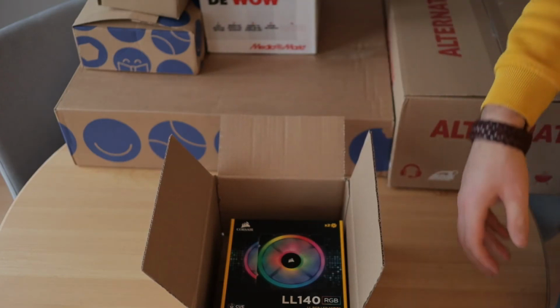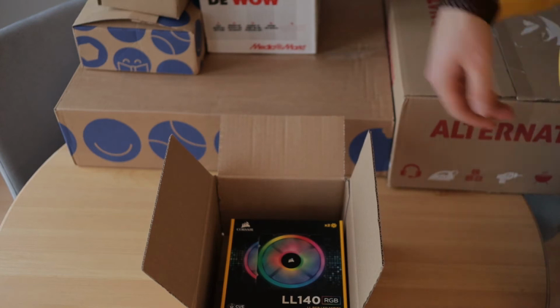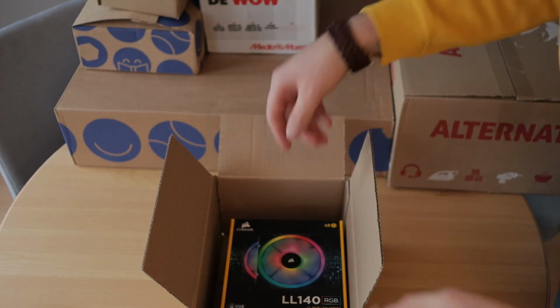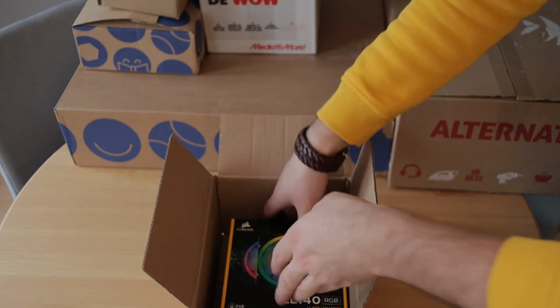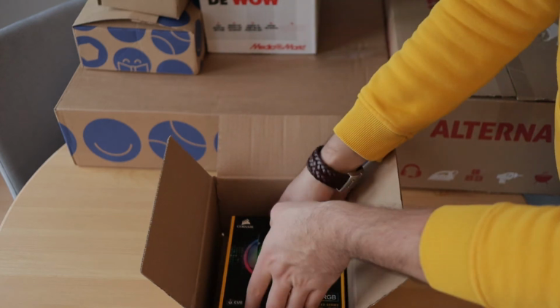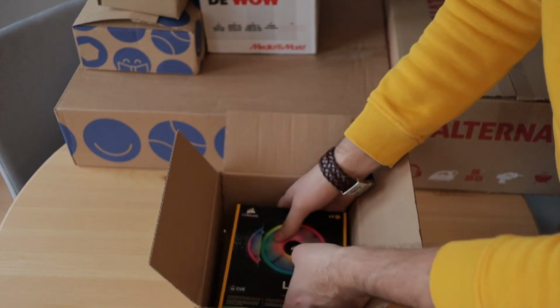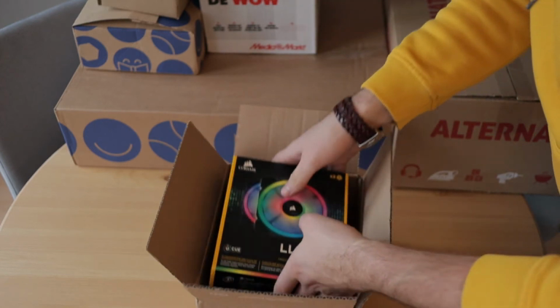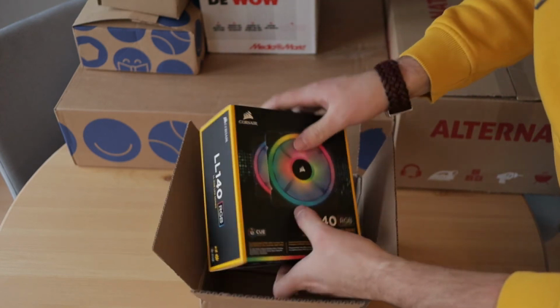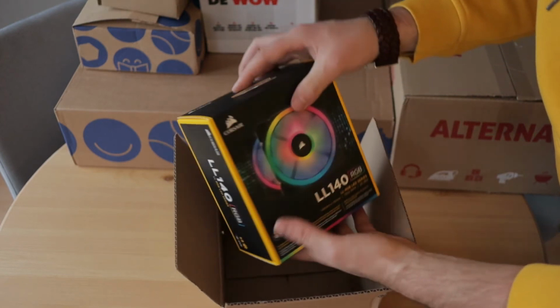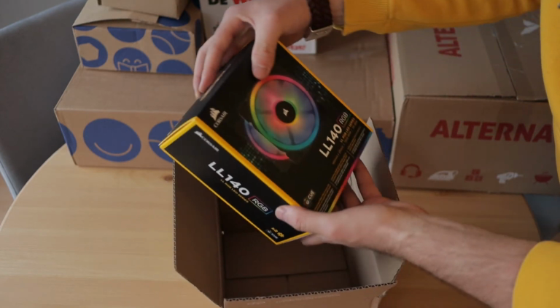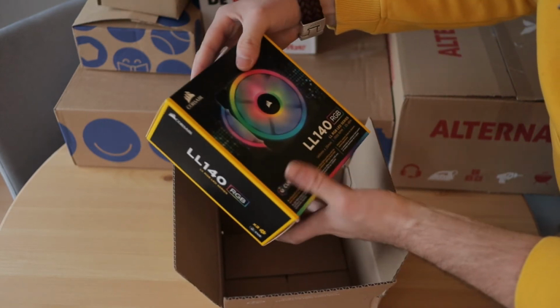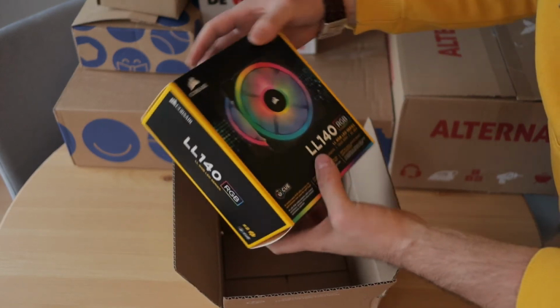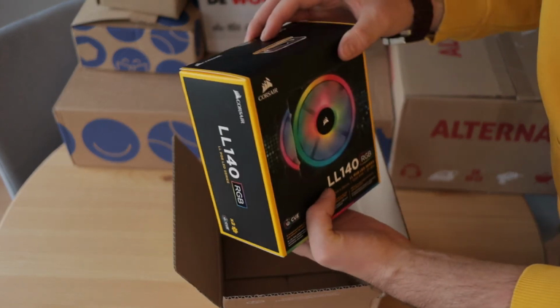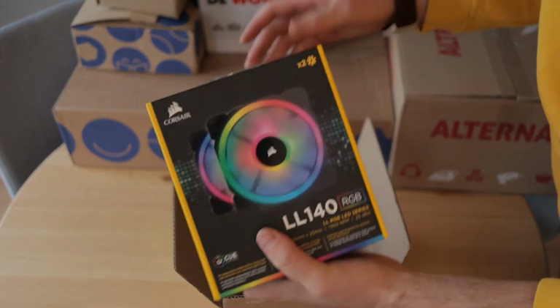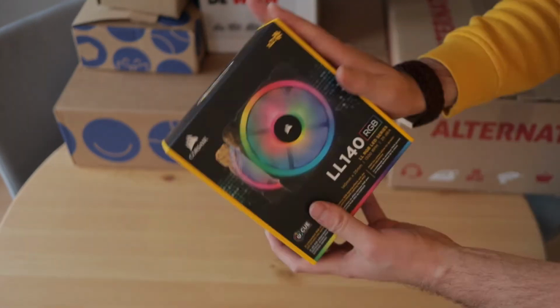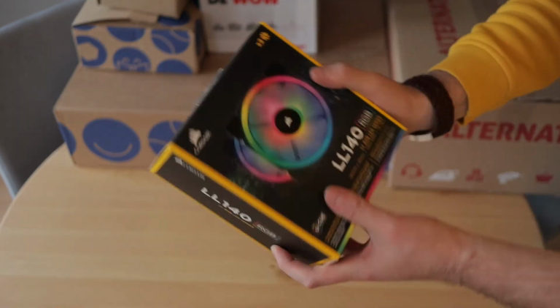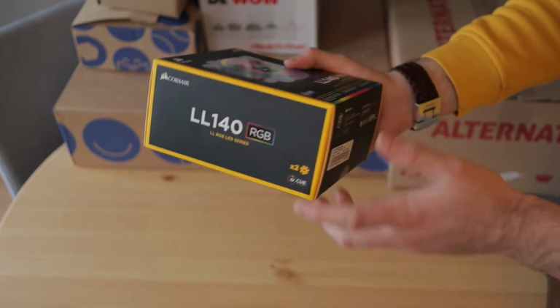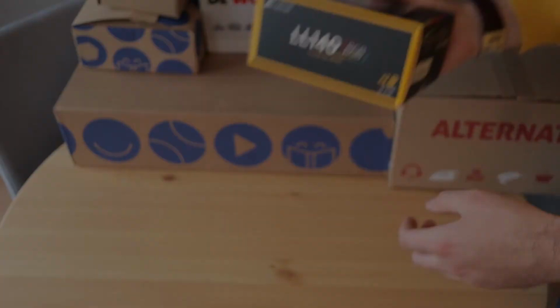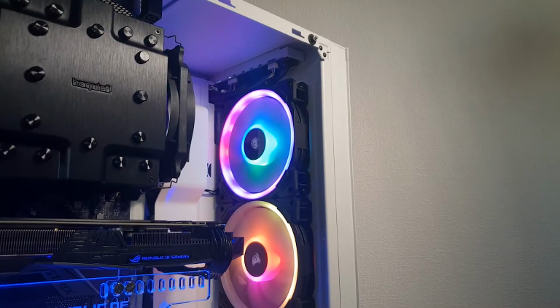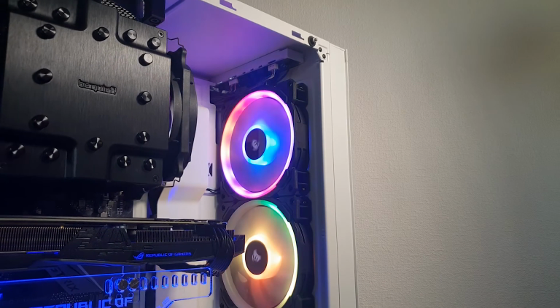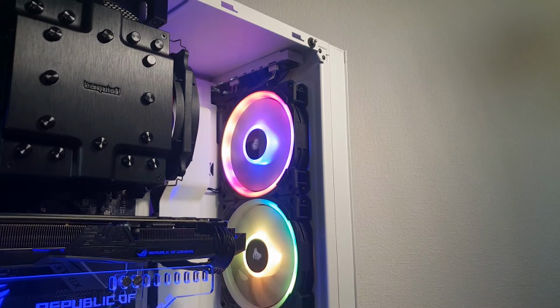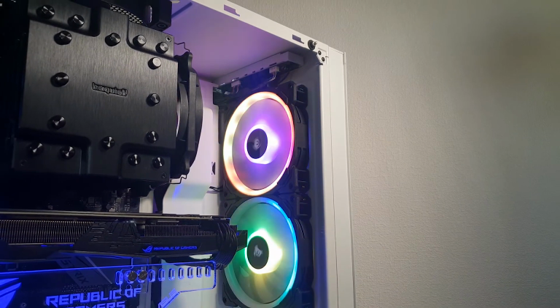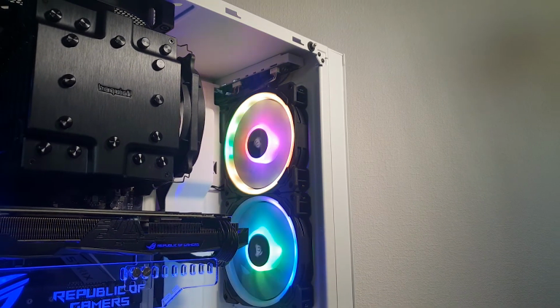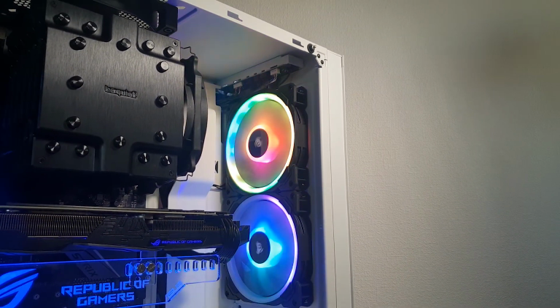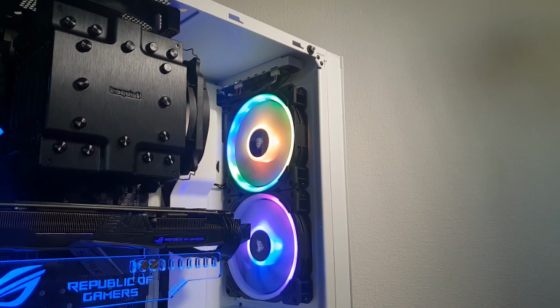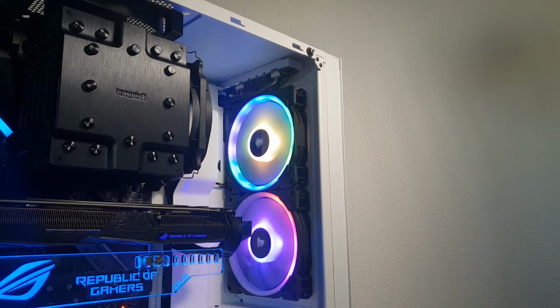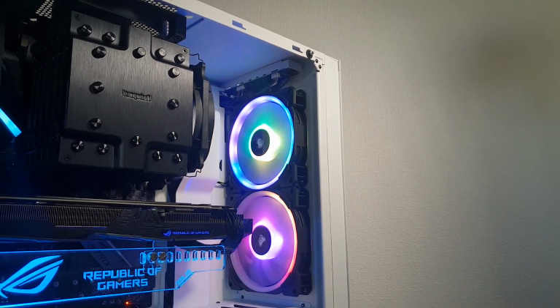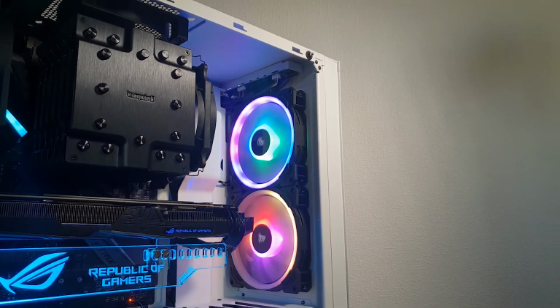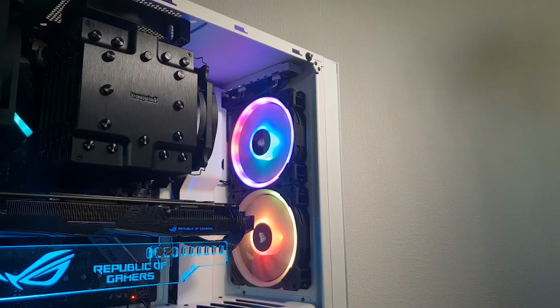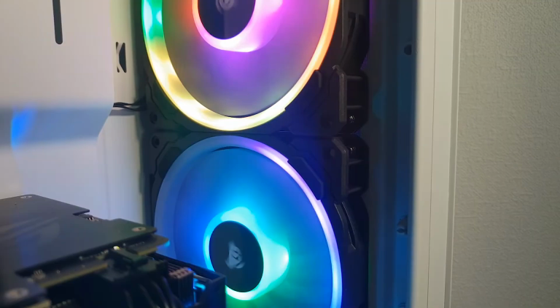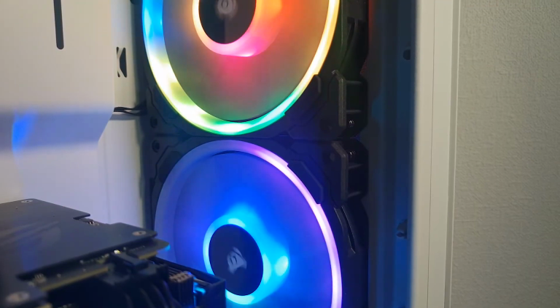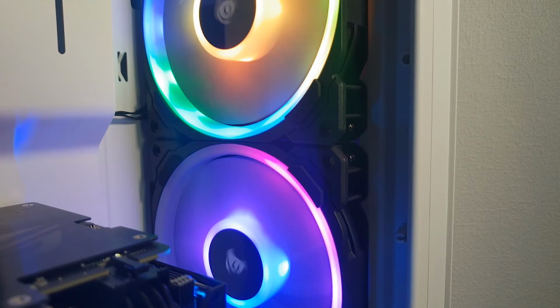These RGB fans from Corsair are not a new addition but have been replaced because the previous ones were defective and they sent me a new pair. If you want to know how to install them, you can take a look at my tutorial from last year.